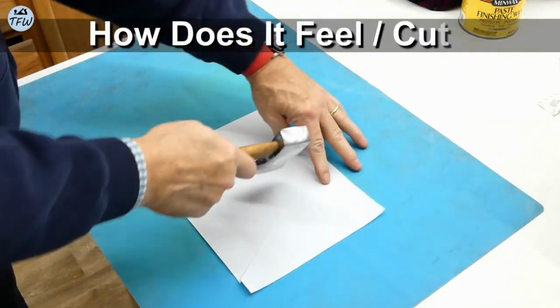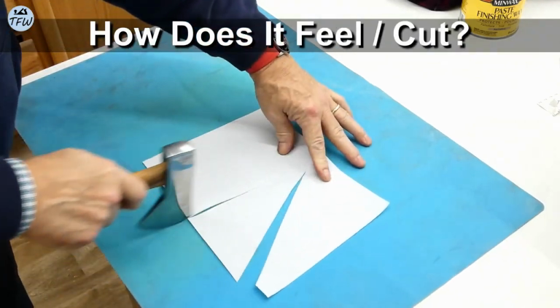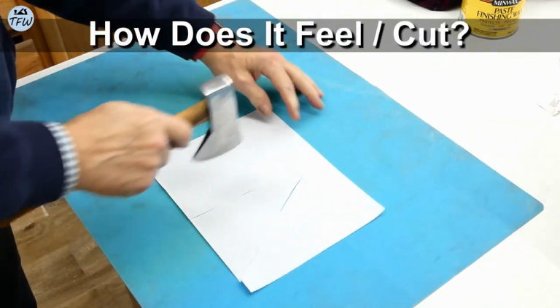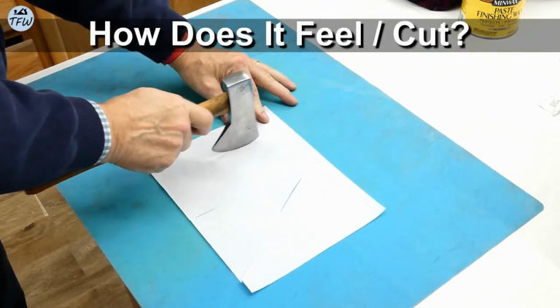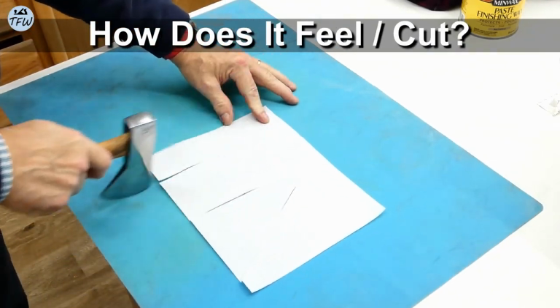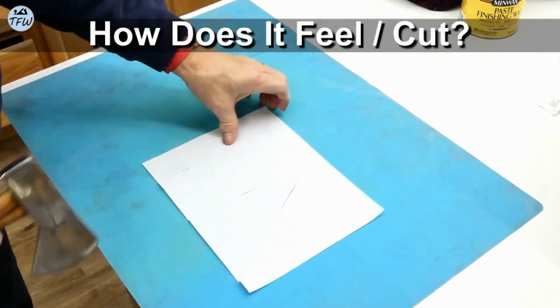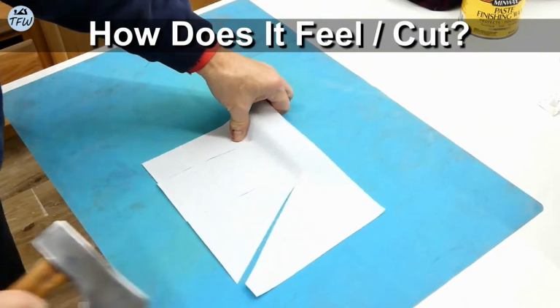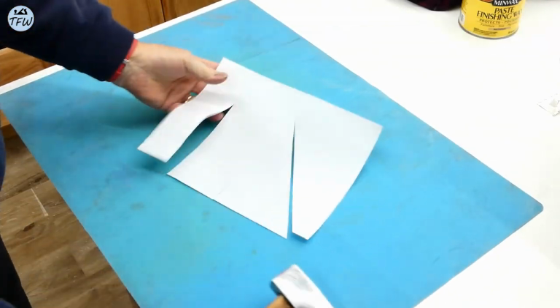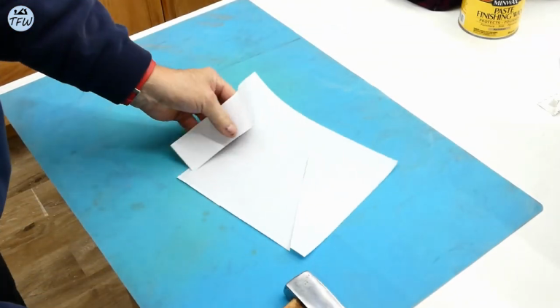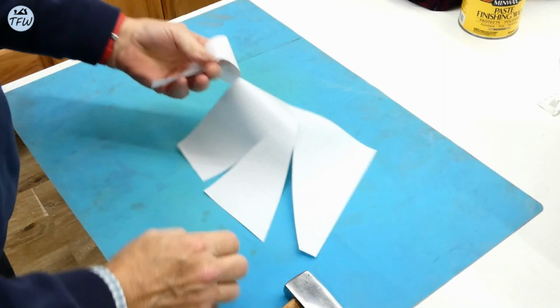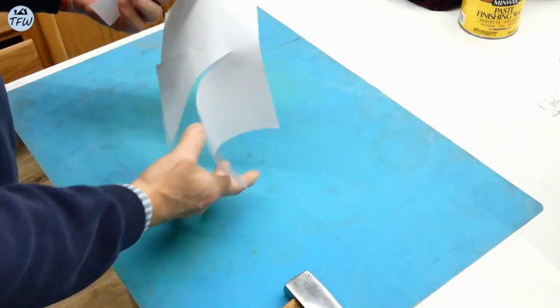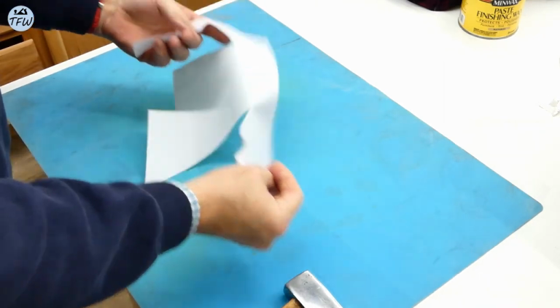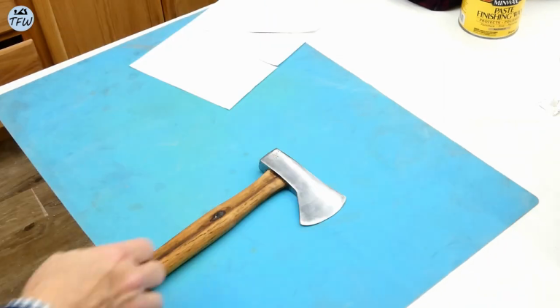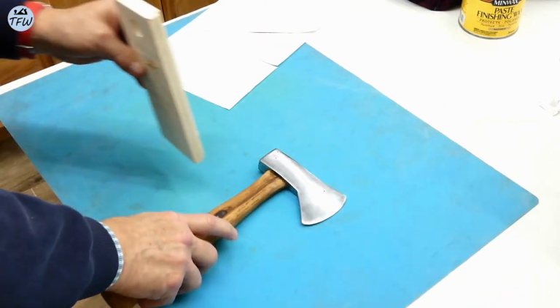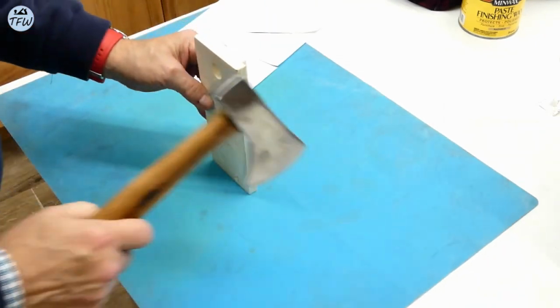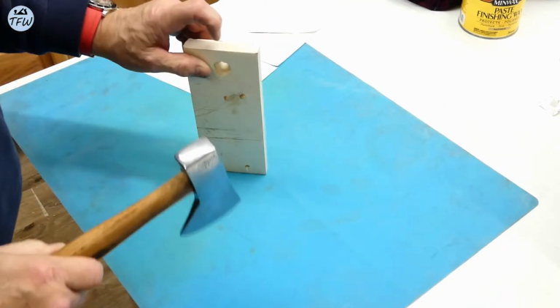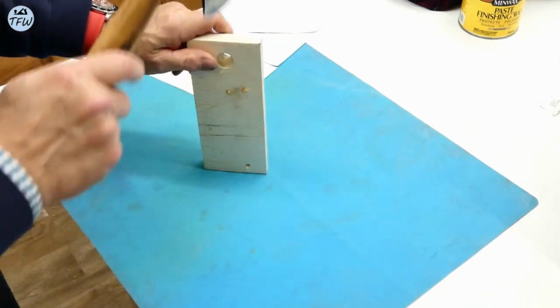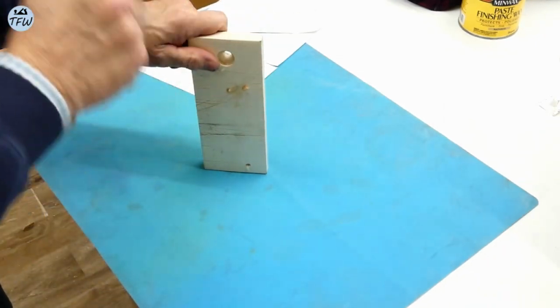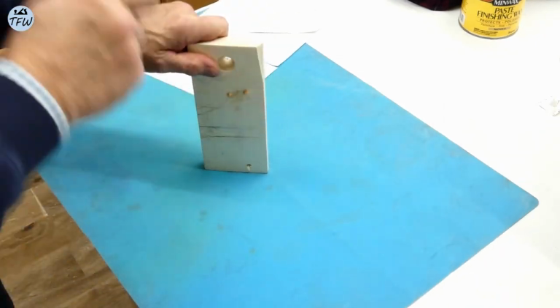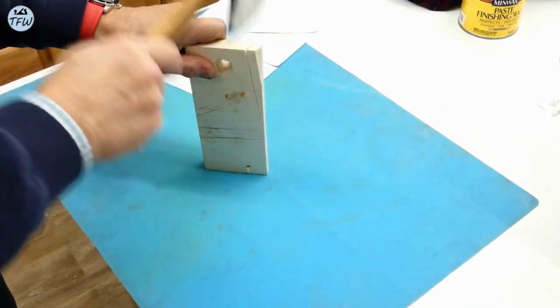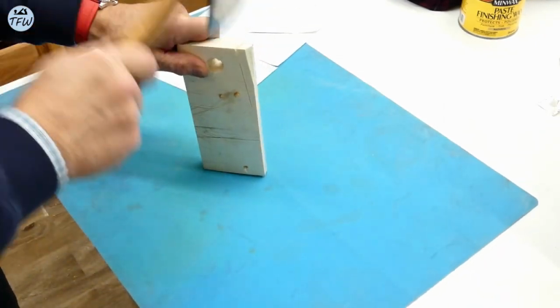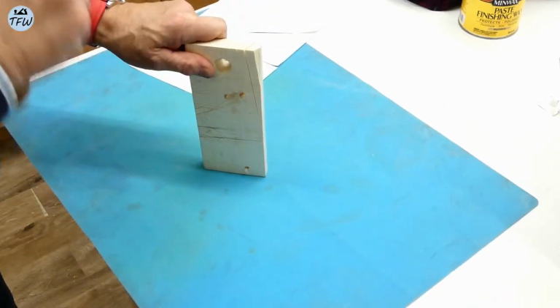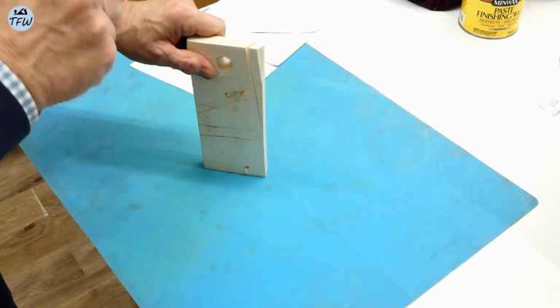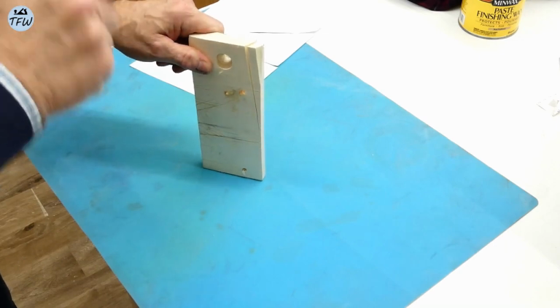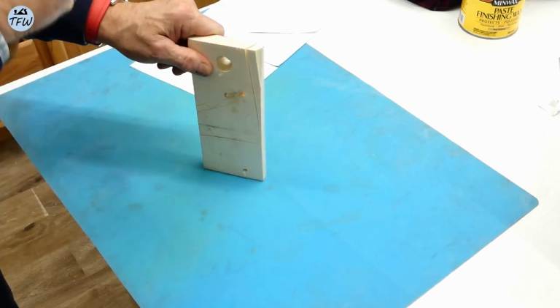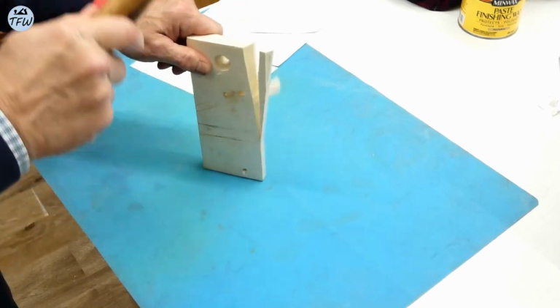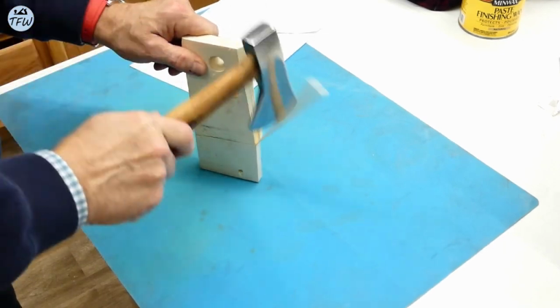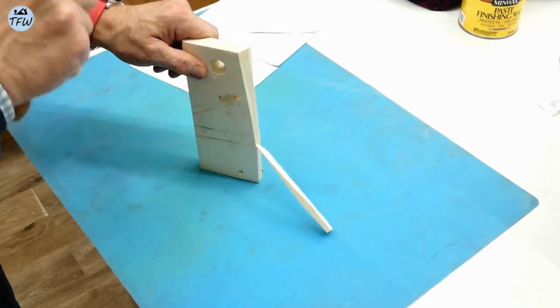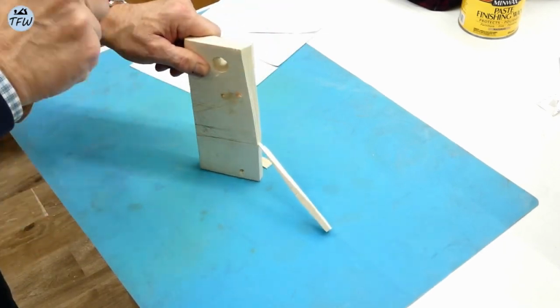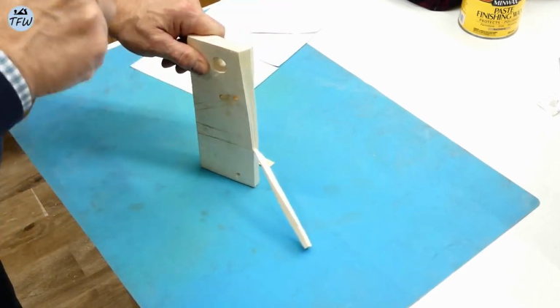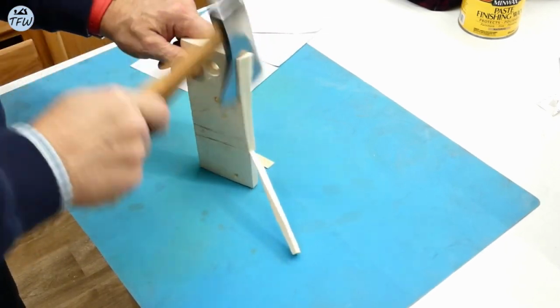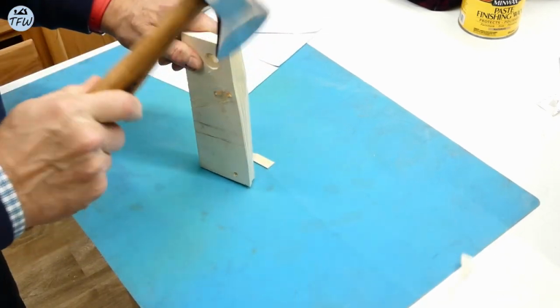It actually feels pretty good in the hand. It's lightweight and it would make for a great camp axe. It cuts pretty well, but I think I'll keep this one out of the garage and down in my workshop, as I work with raw tree stock and branches from time to time.